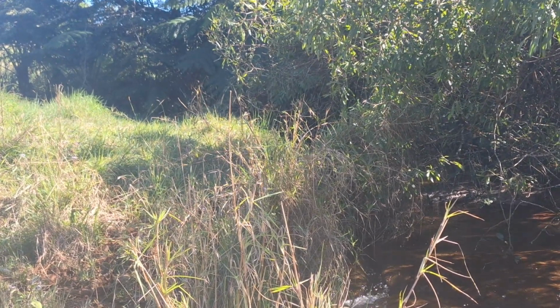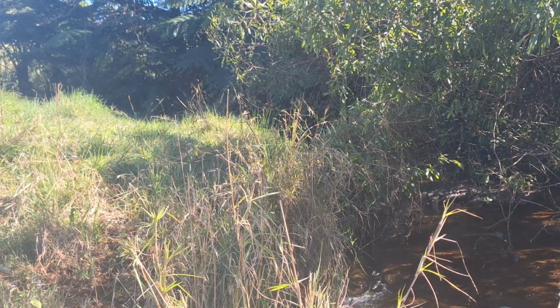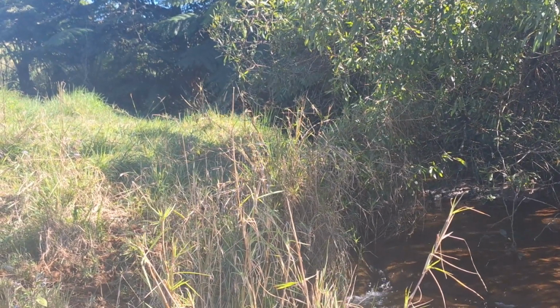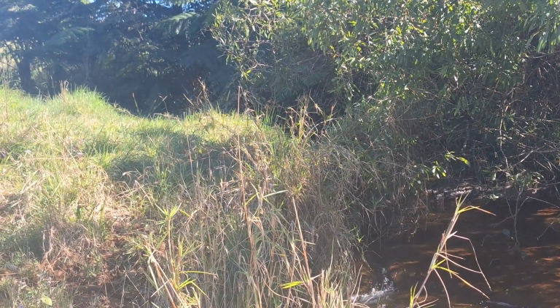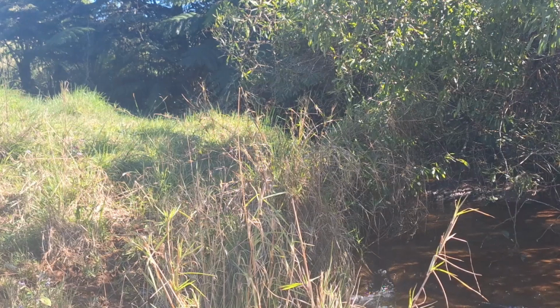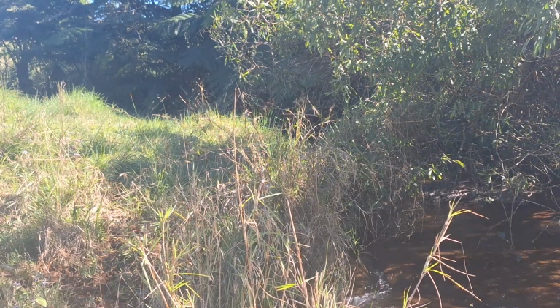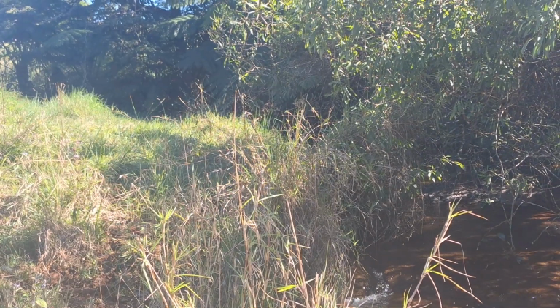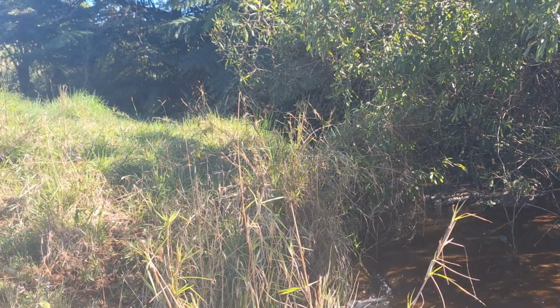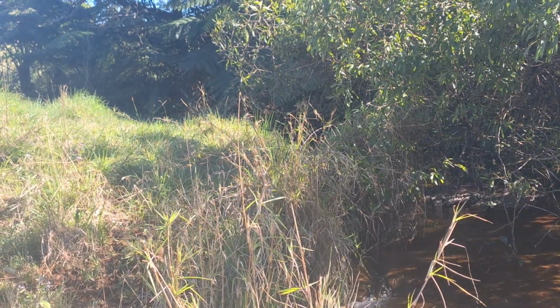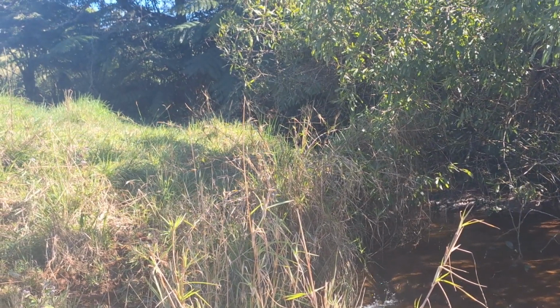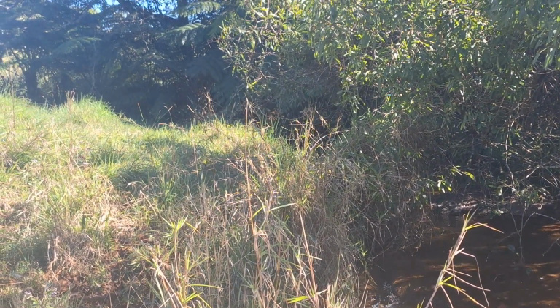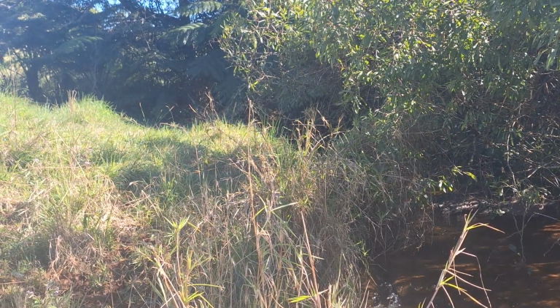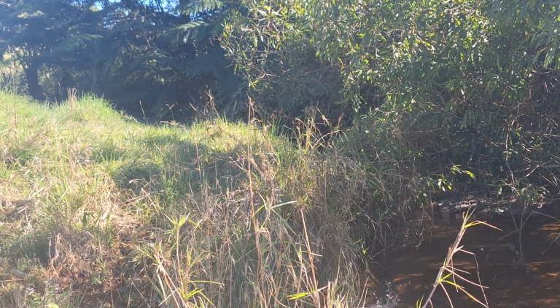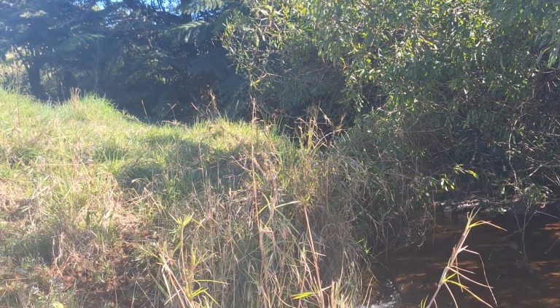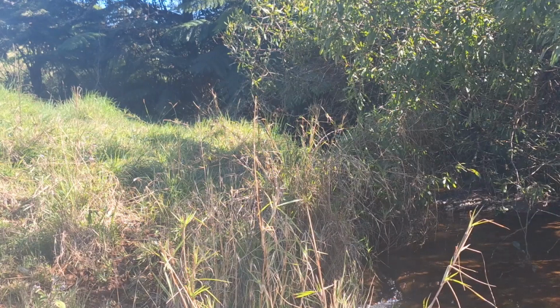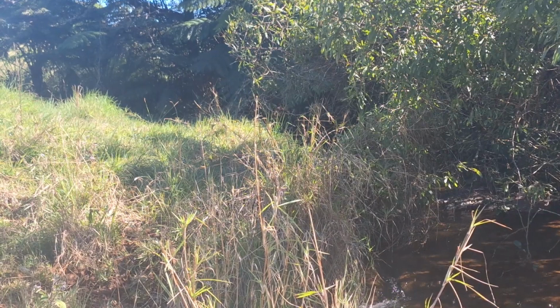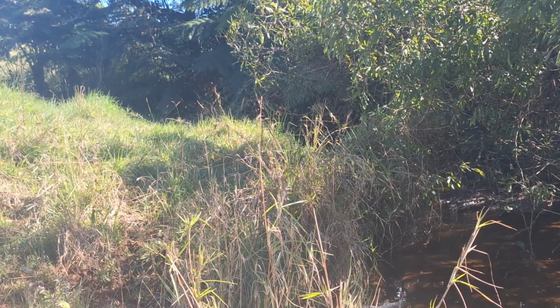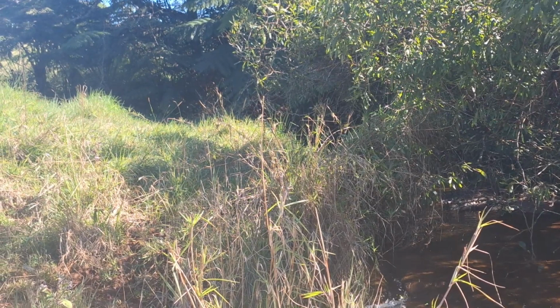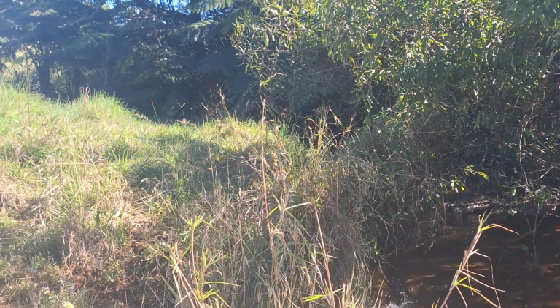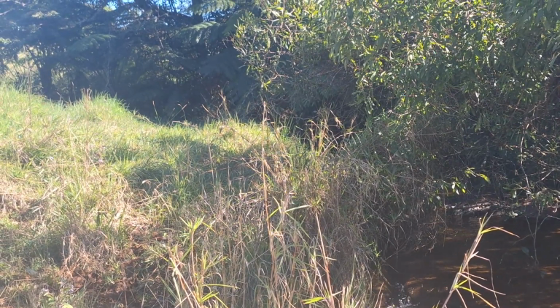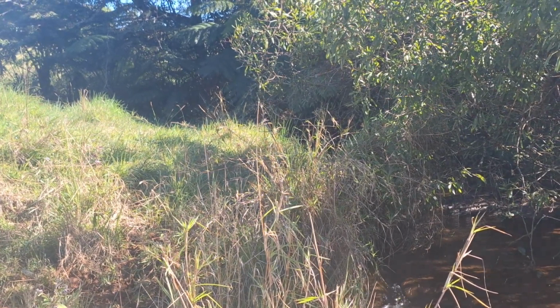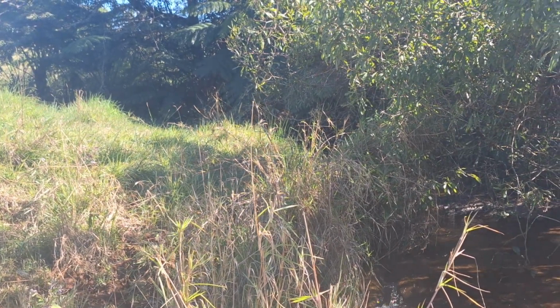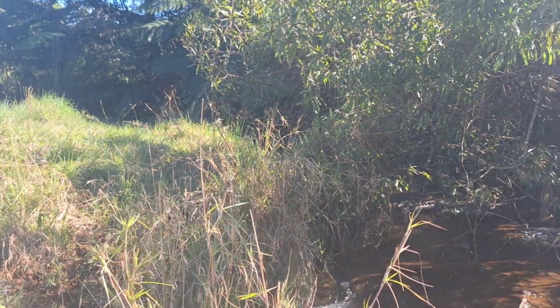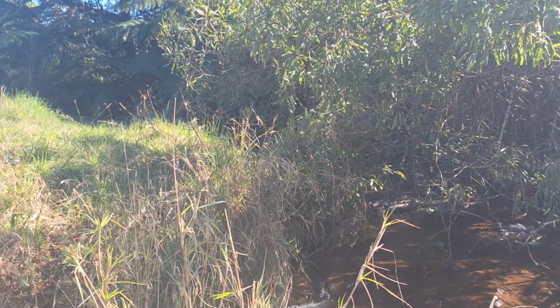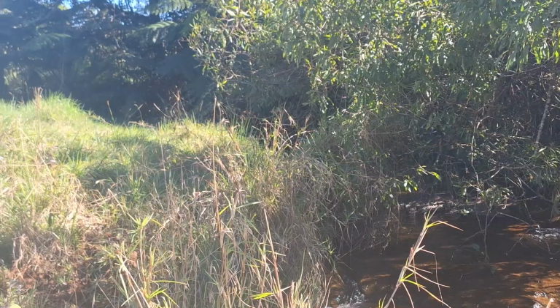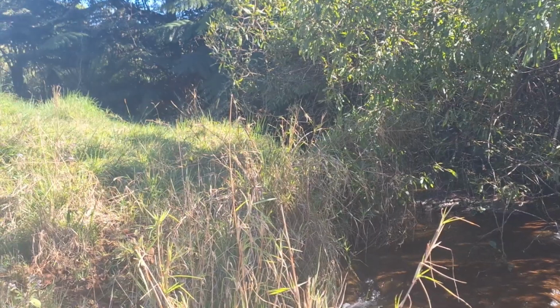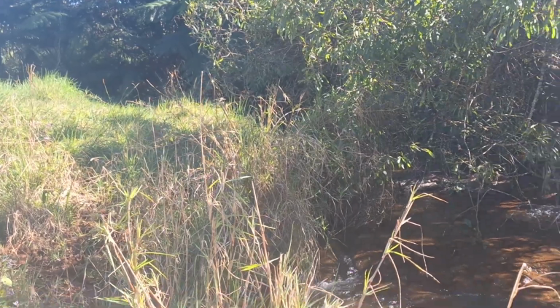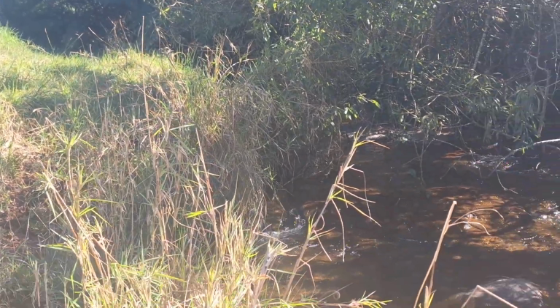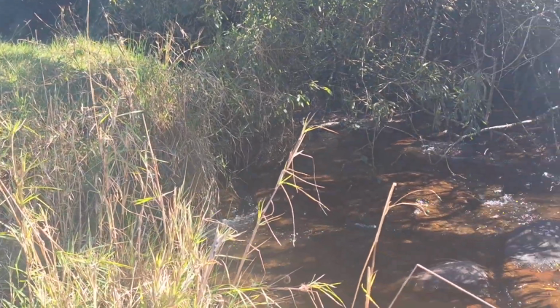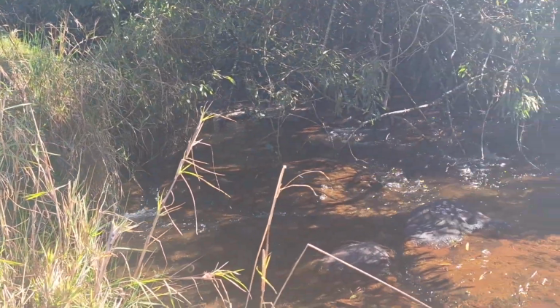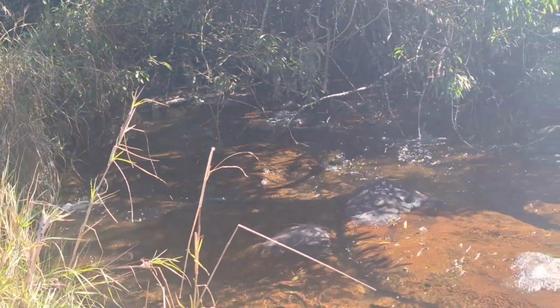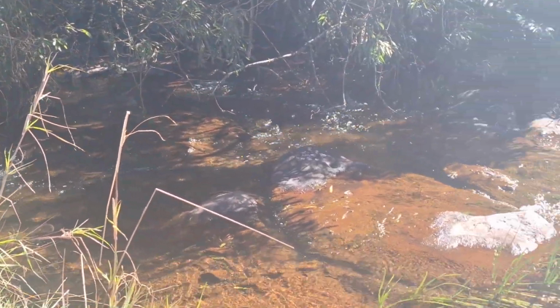Here we've got another Bunya pump, PA13, in the Ravensau area near Windy Hill. This is the creek that it's situated in.